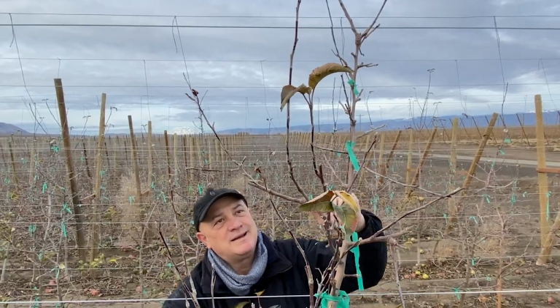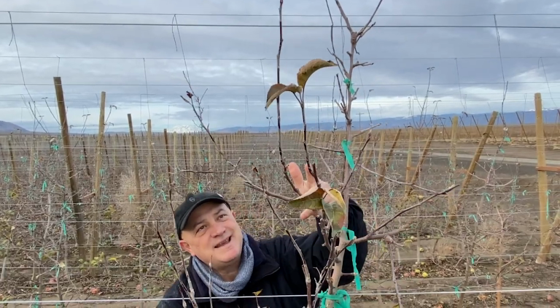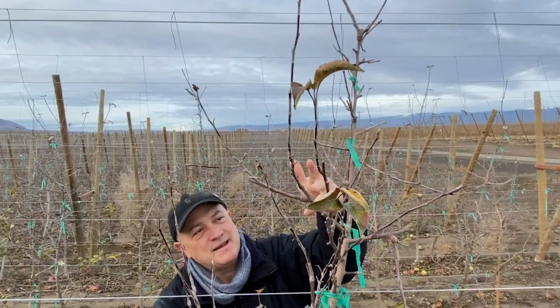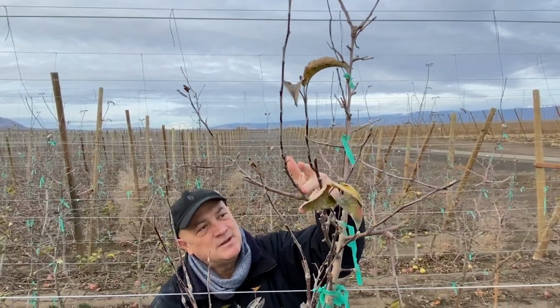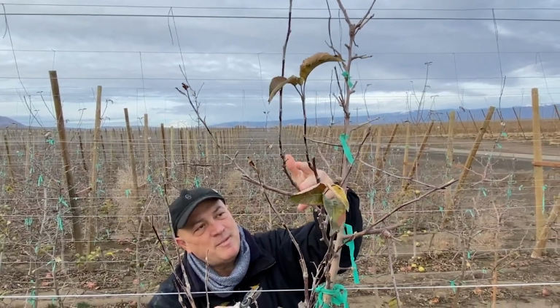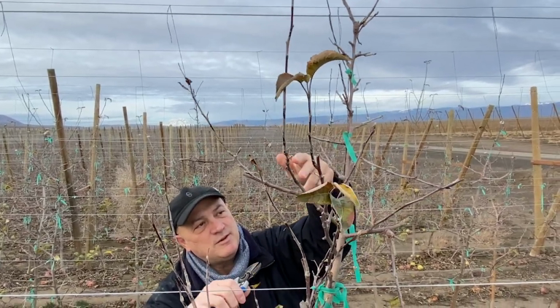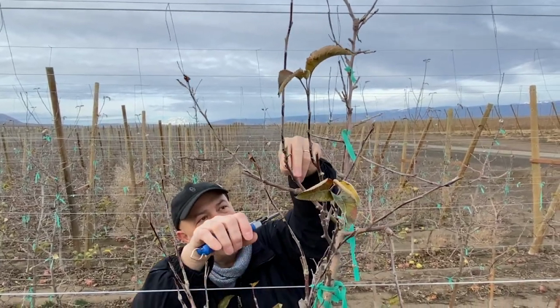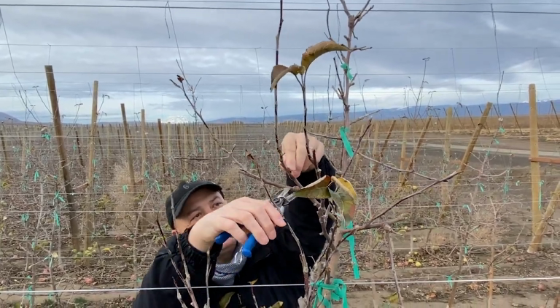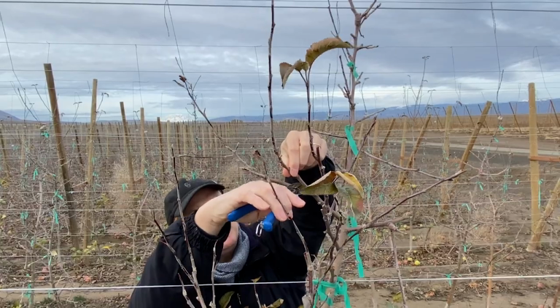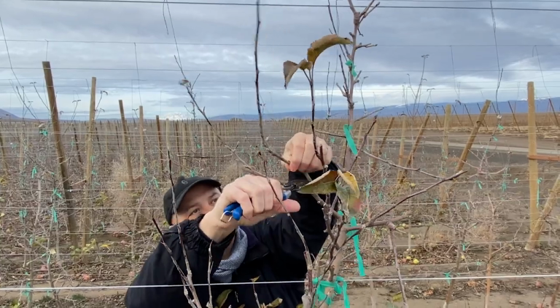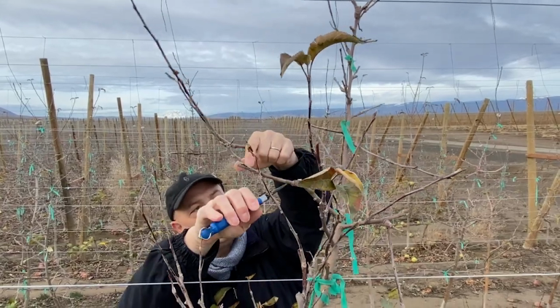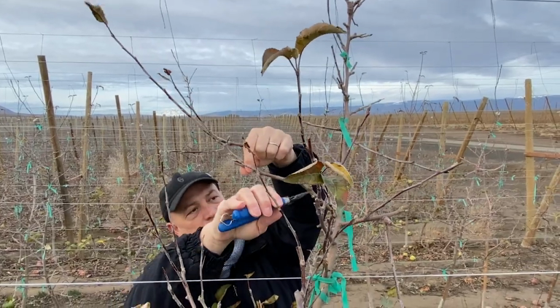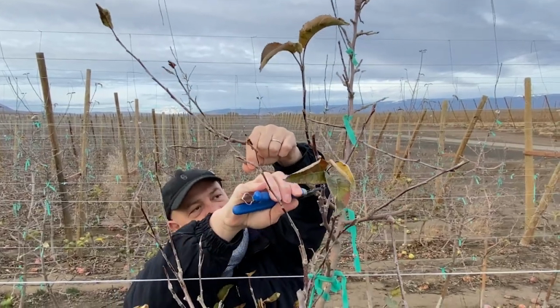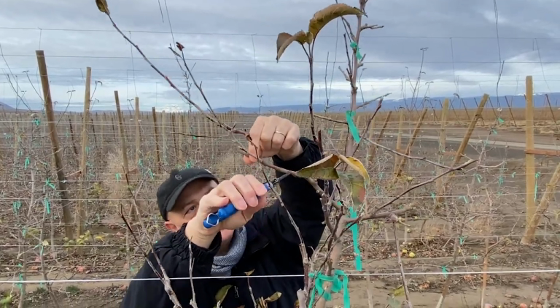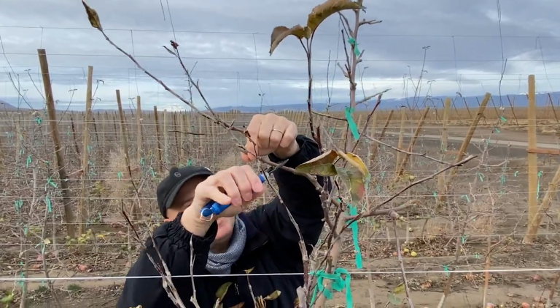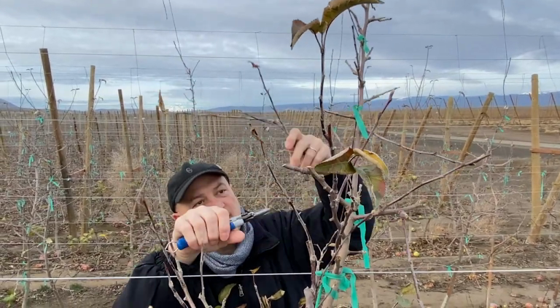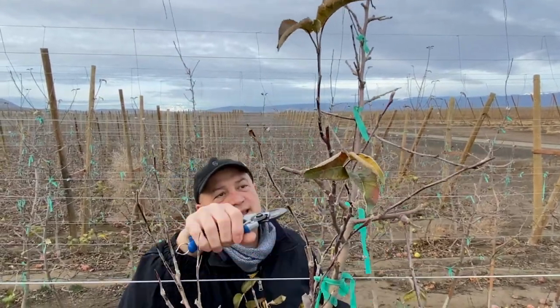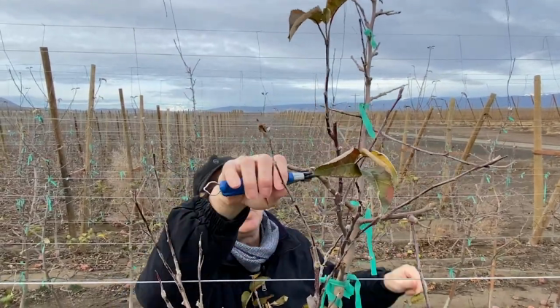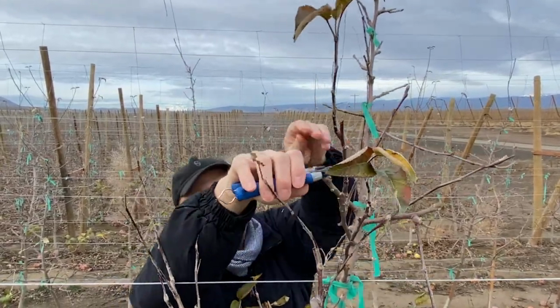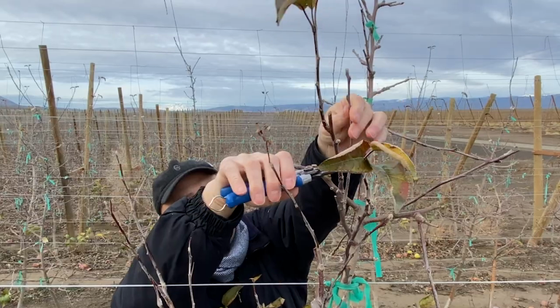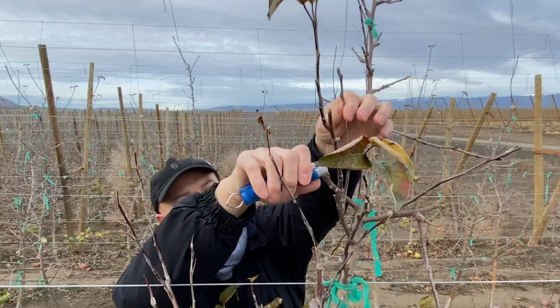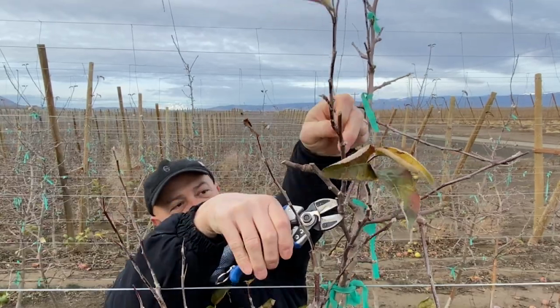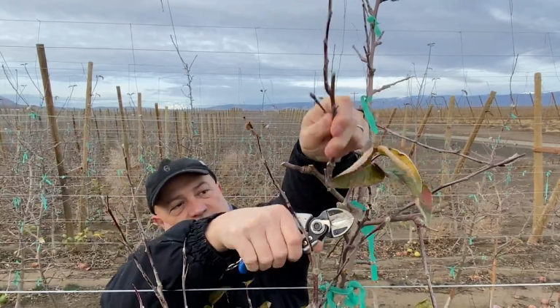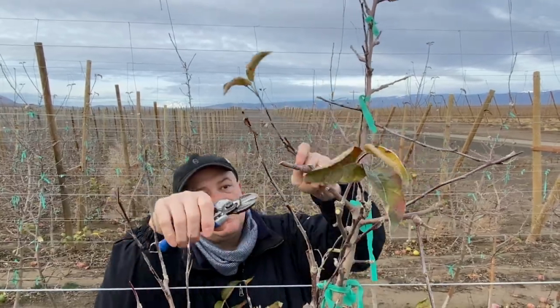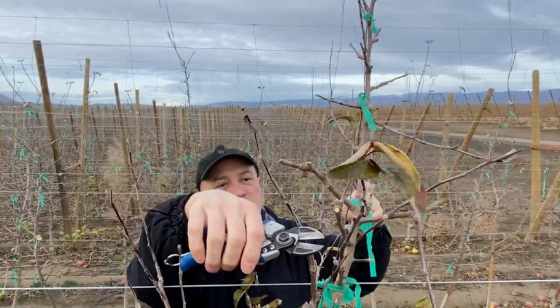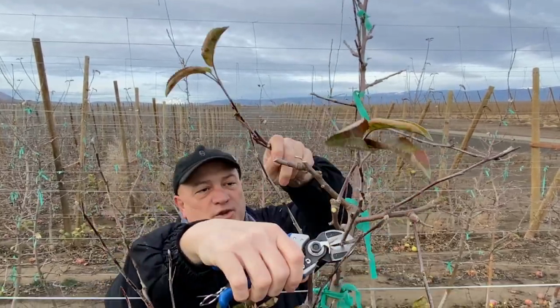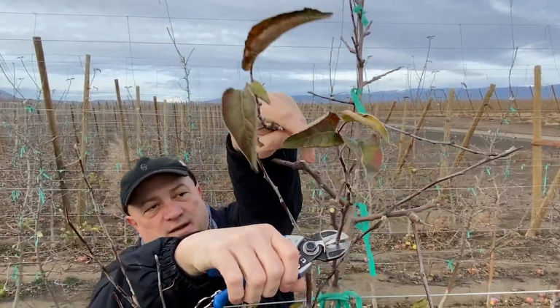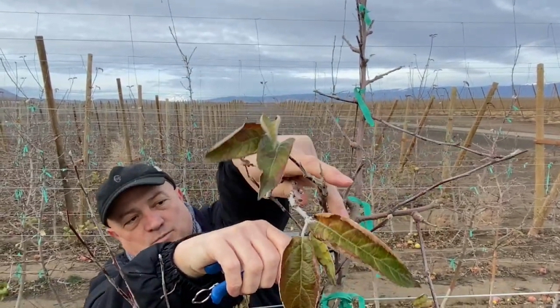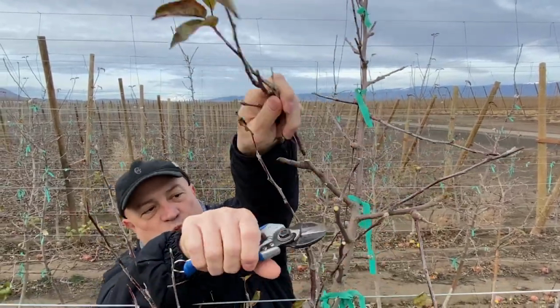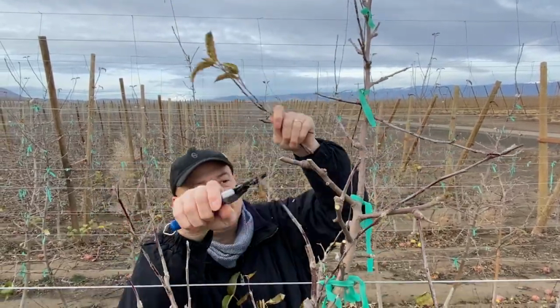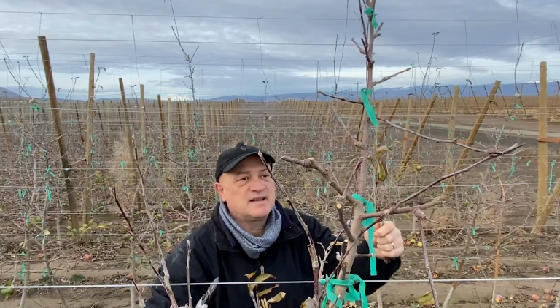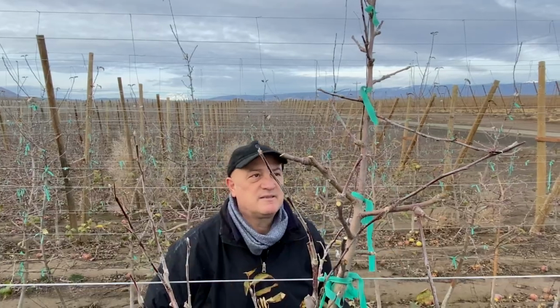At the same time, probably we need to remove some of the competition from these large limbs, and try to build up something shorter and with more spurs in the top.